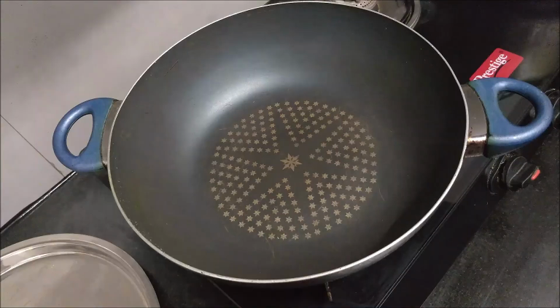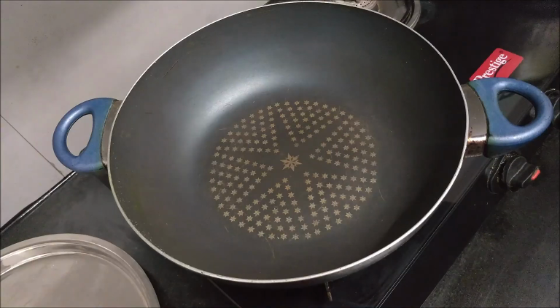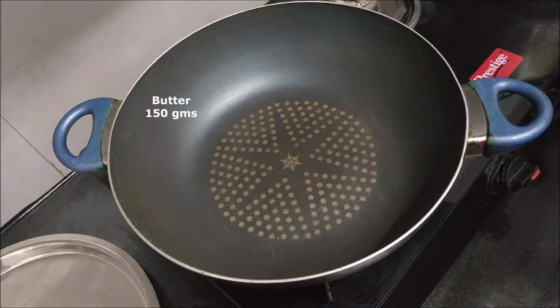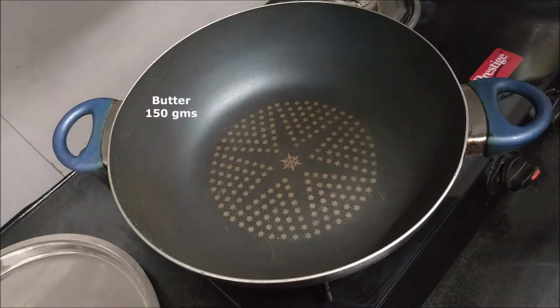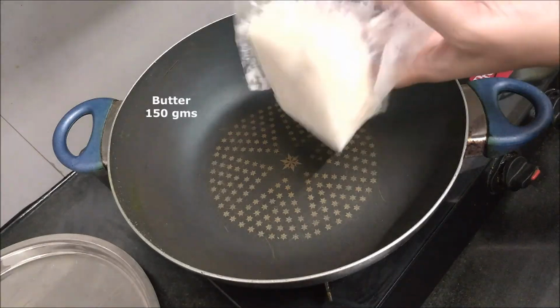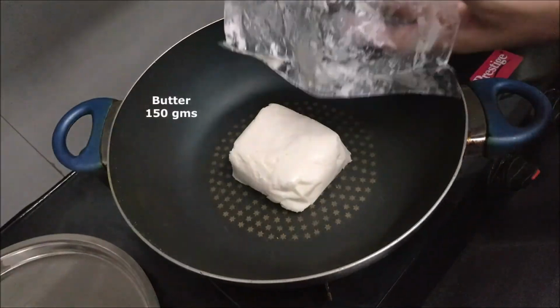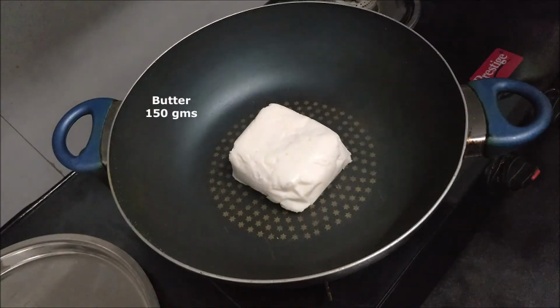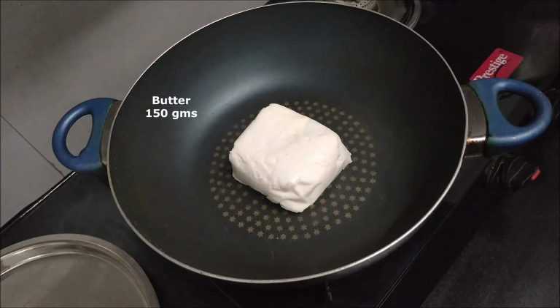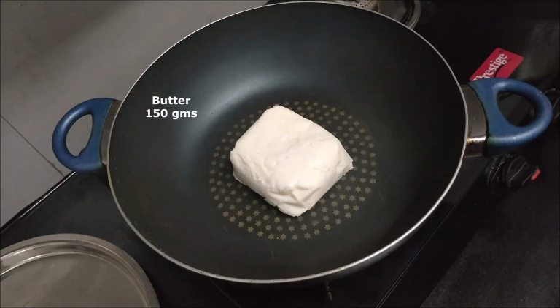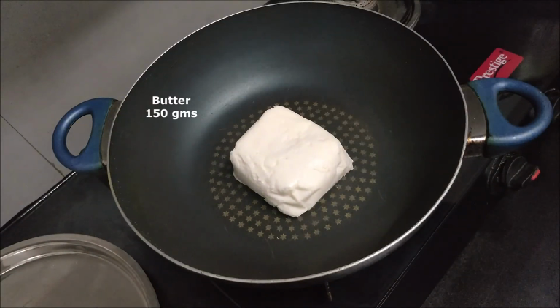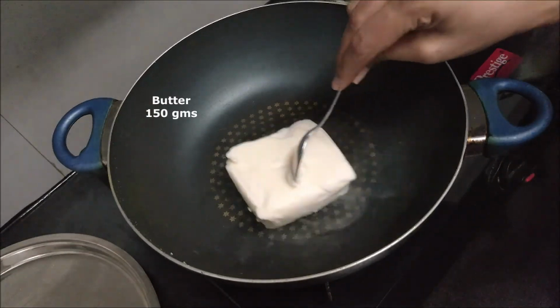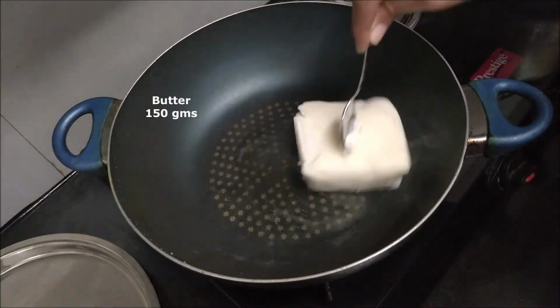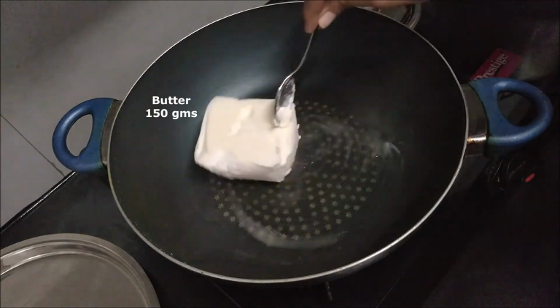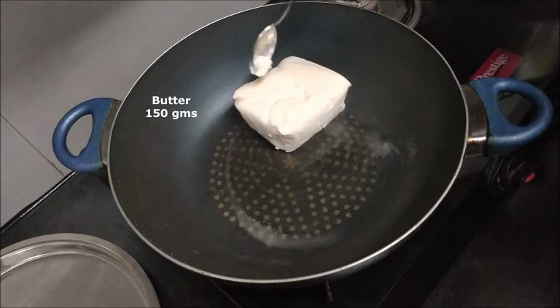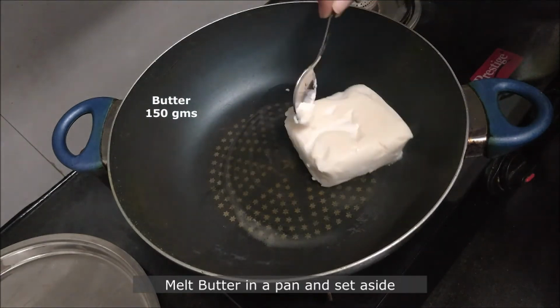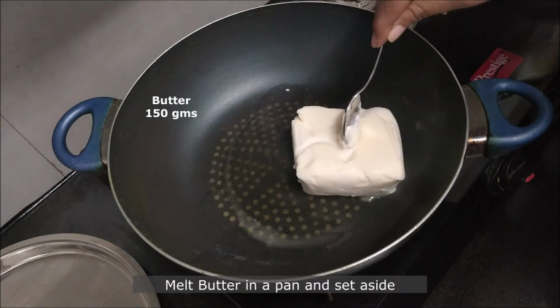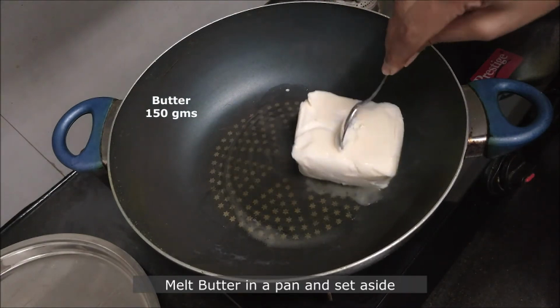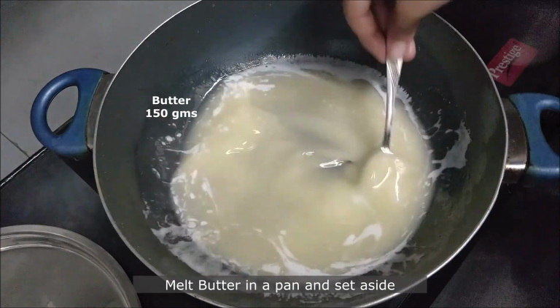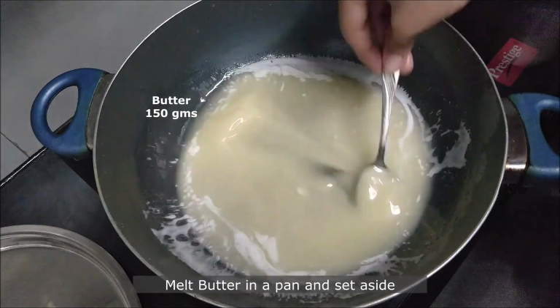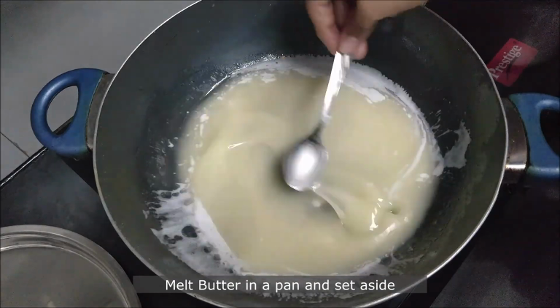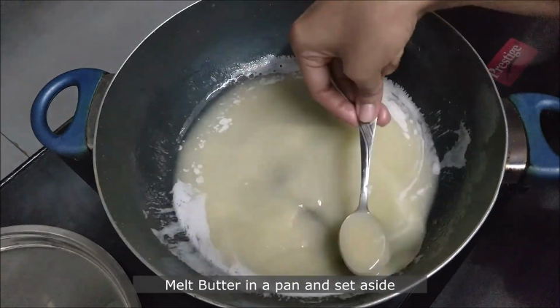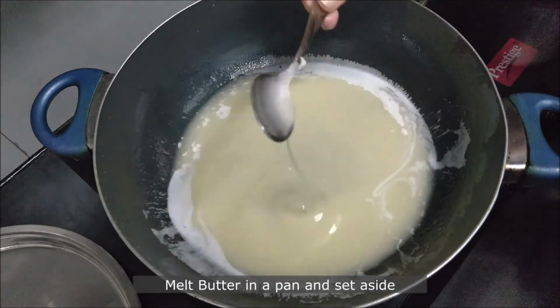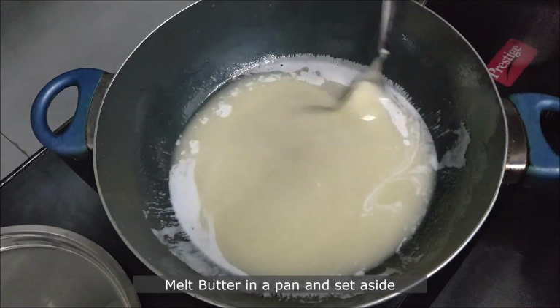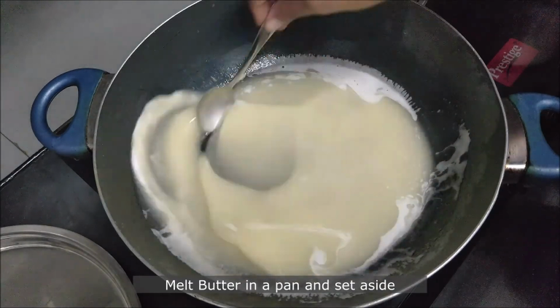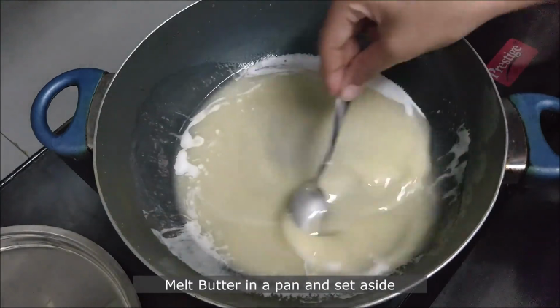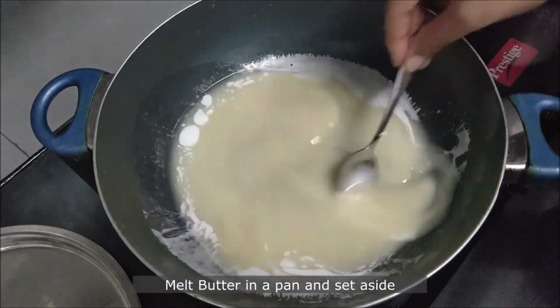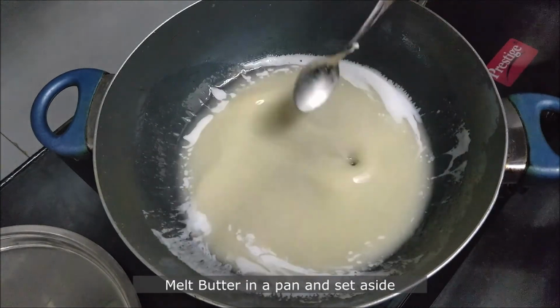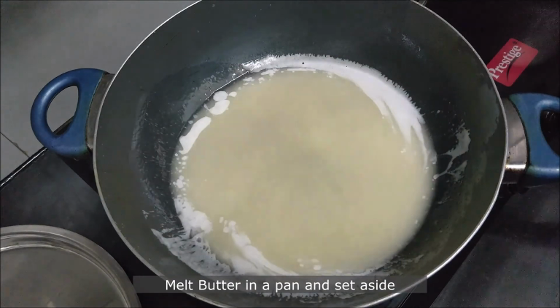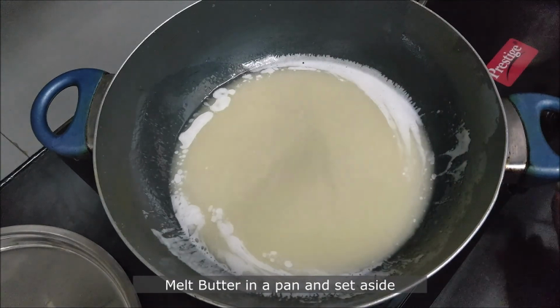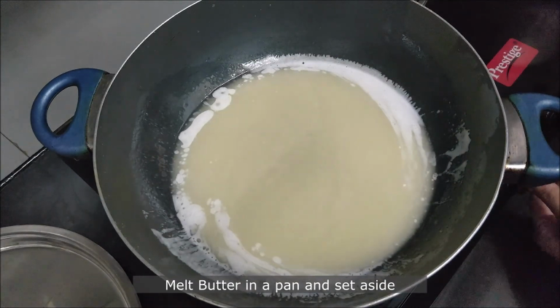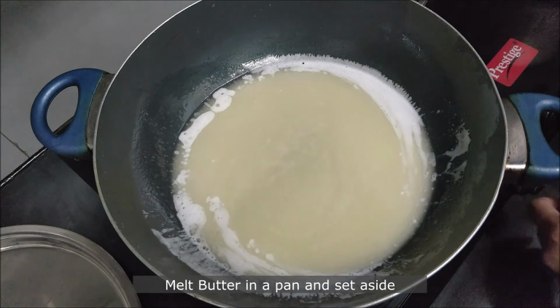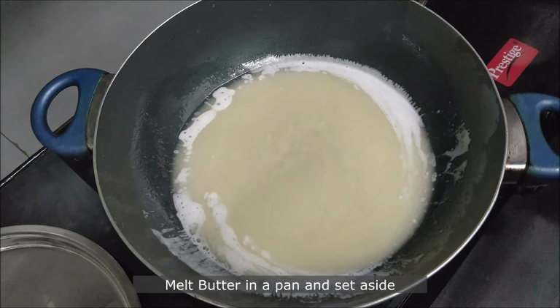Take 150 grams of butter and start melting in a pan. Remove from heat as soon as the butter is melted and set aside.